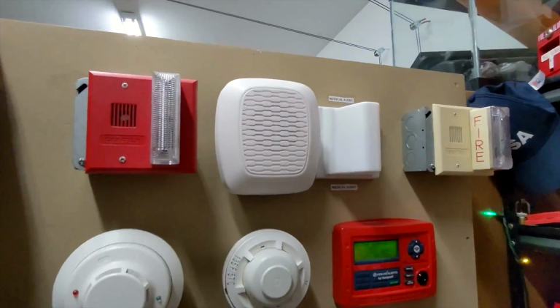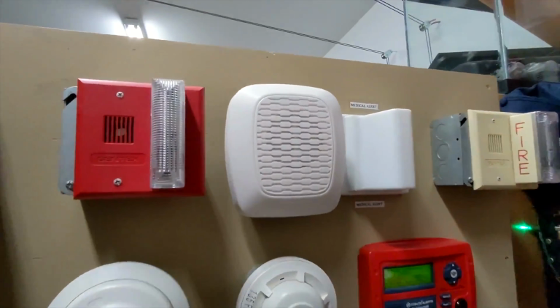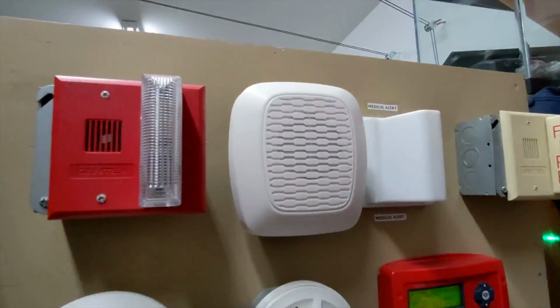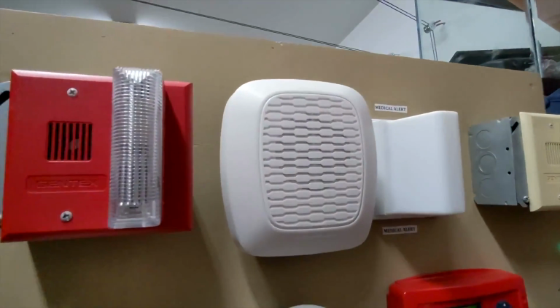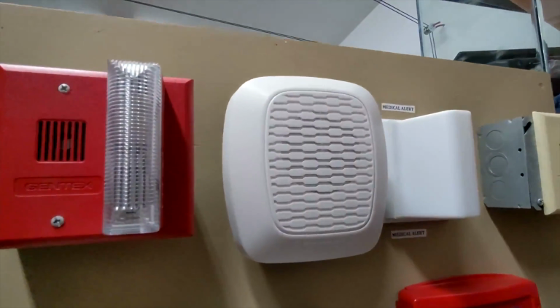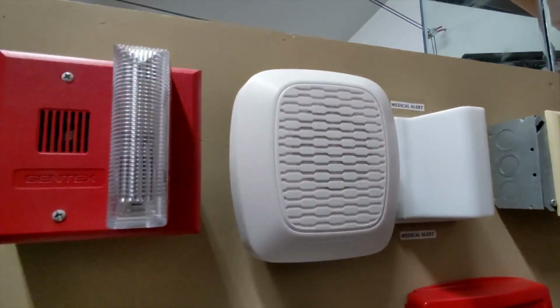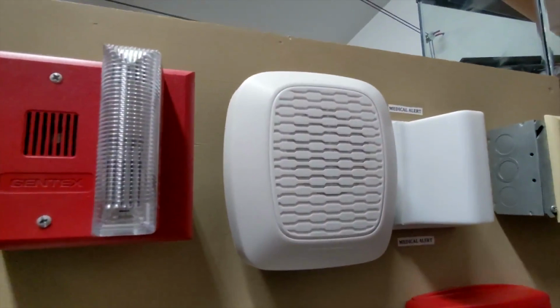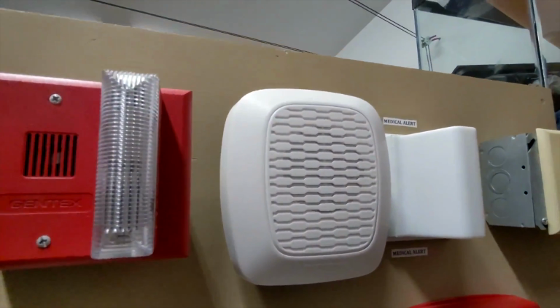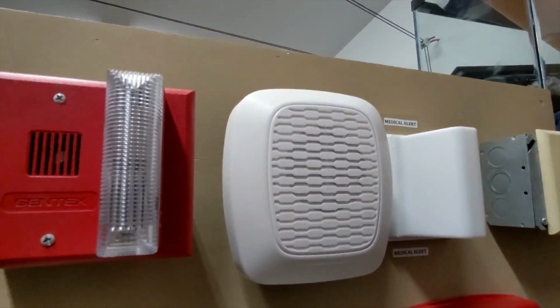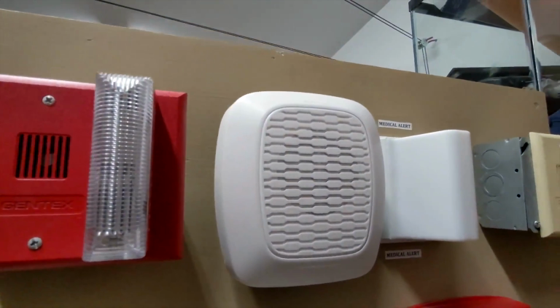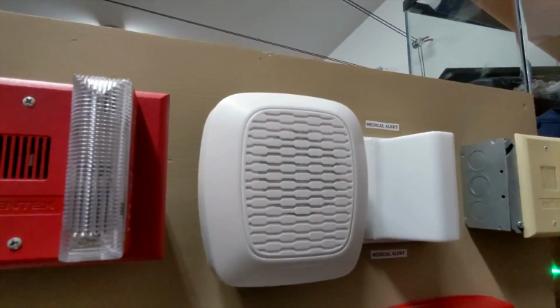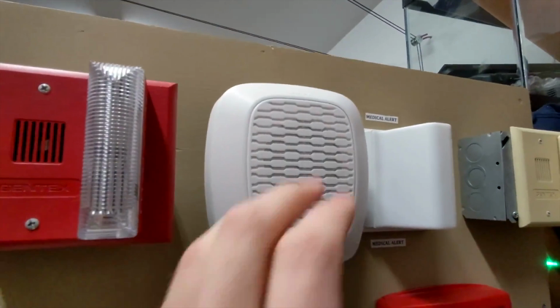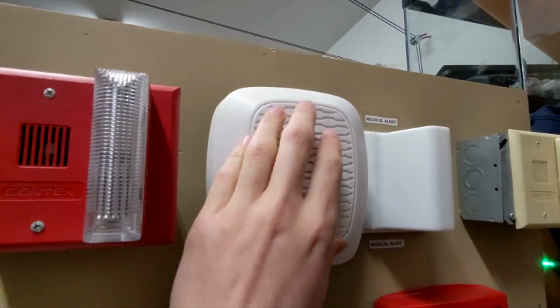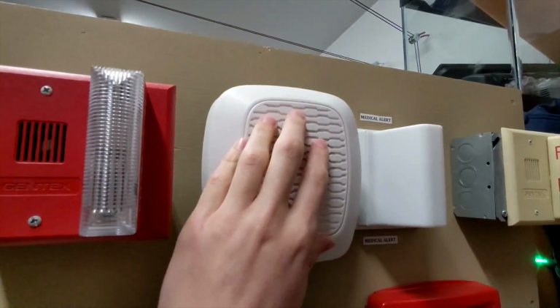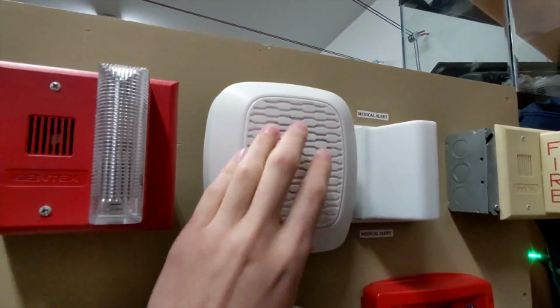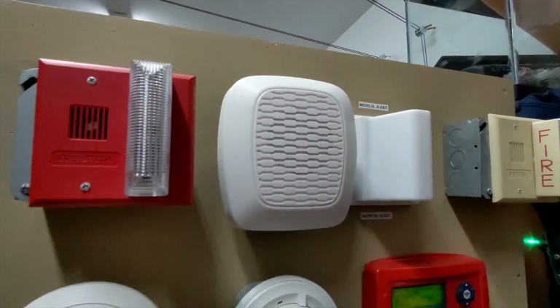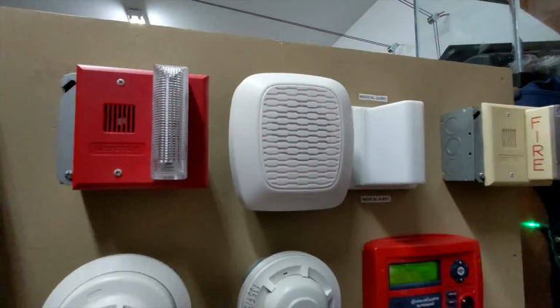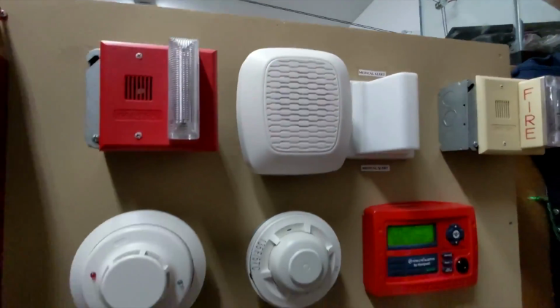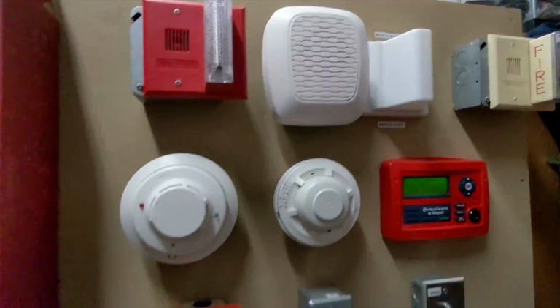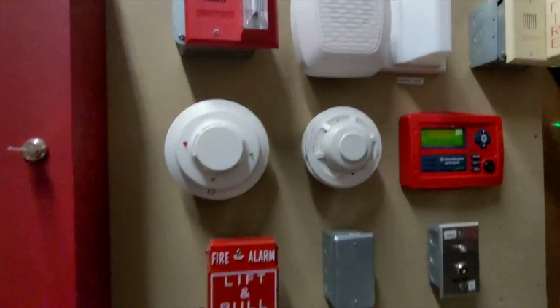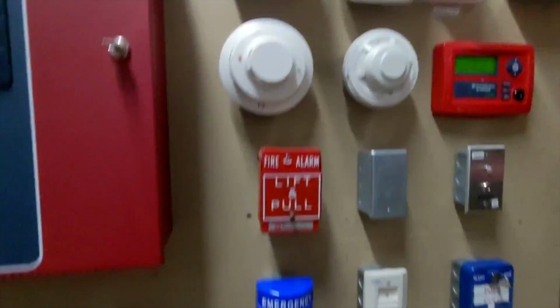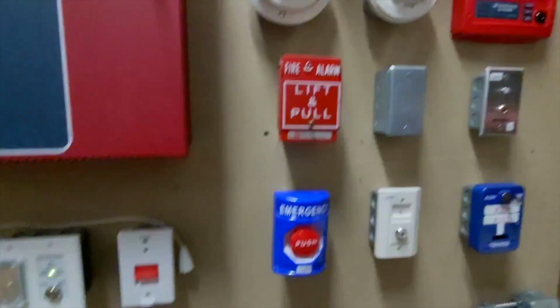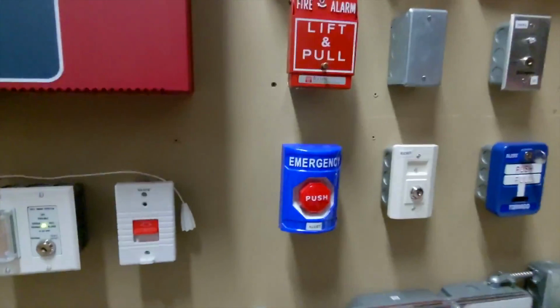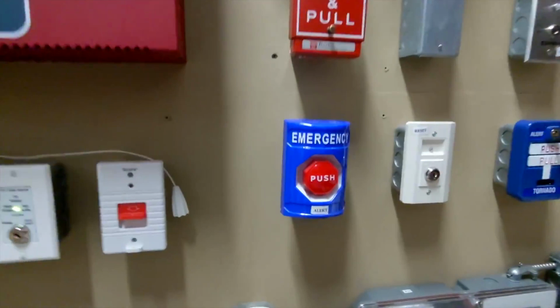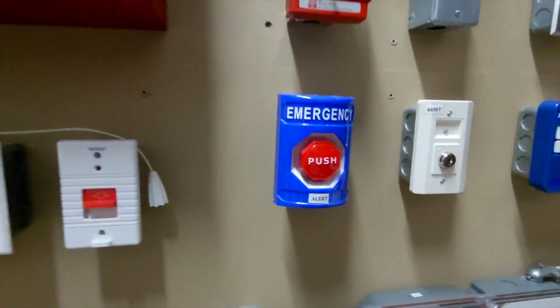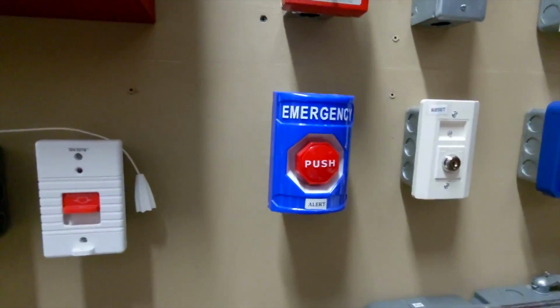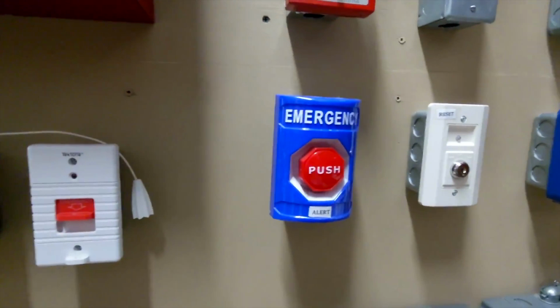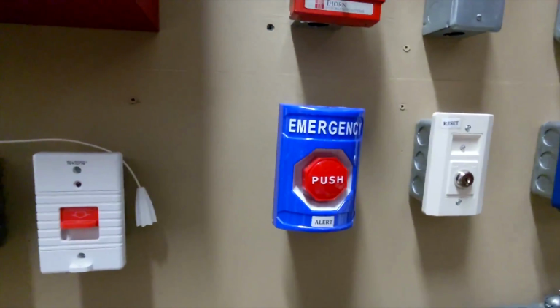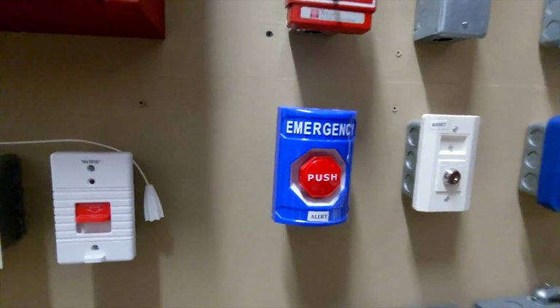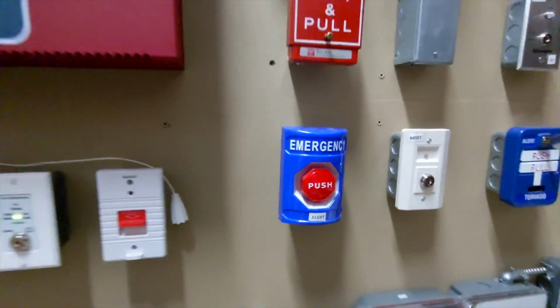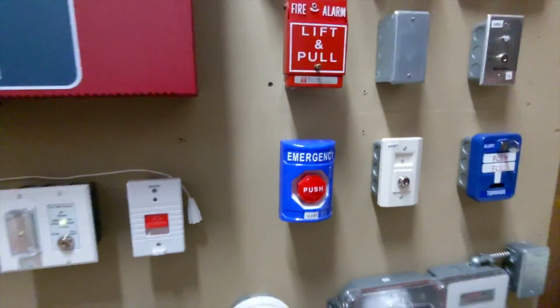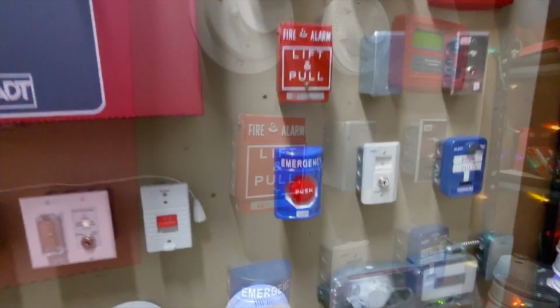Right here, this is a Gentex low frequency sound, or horn only, and that is wired into the emergency push station right here.